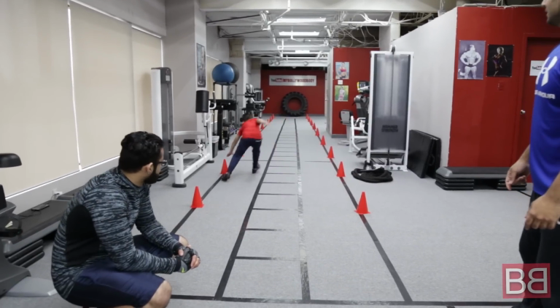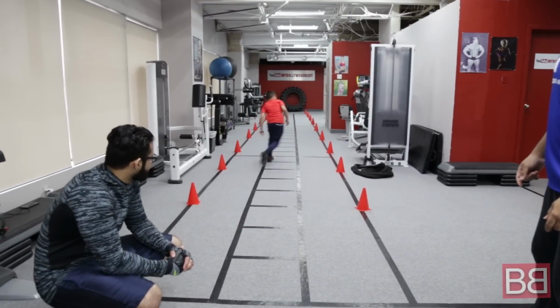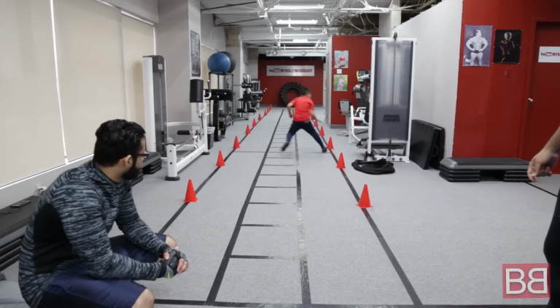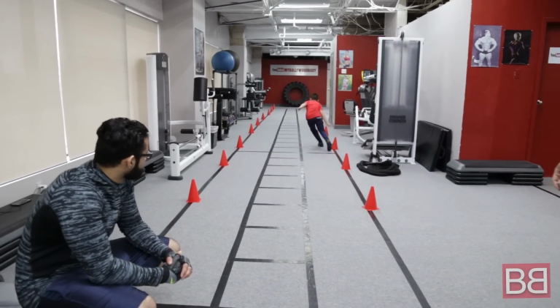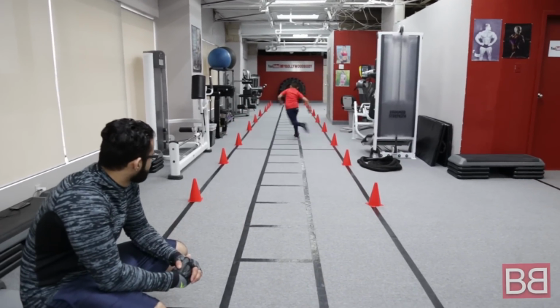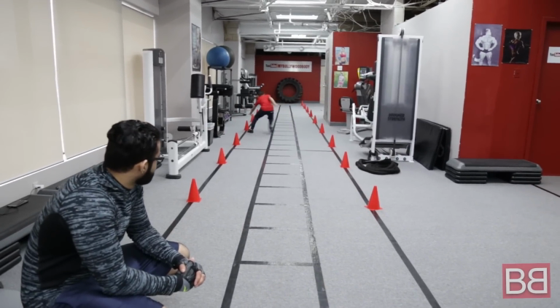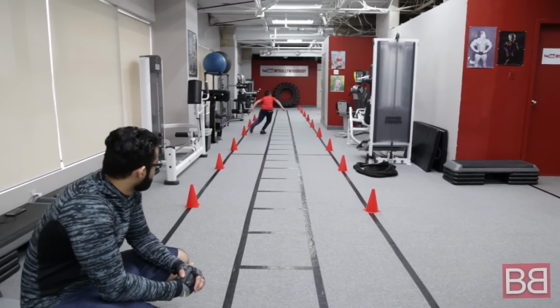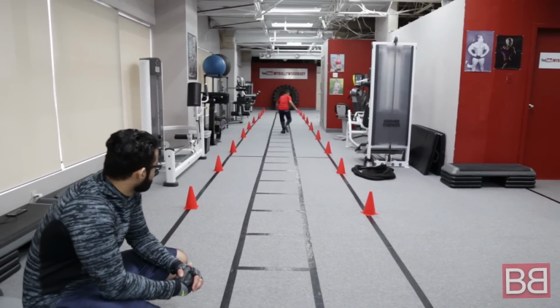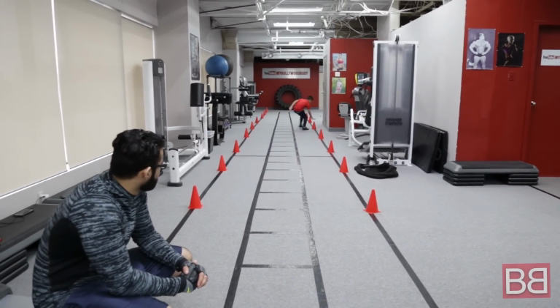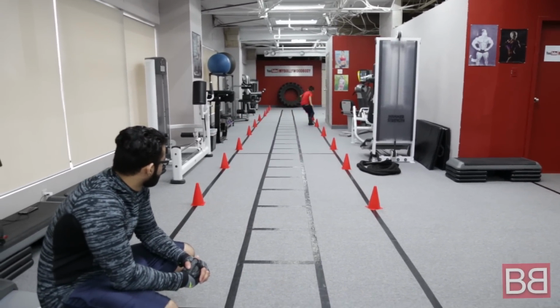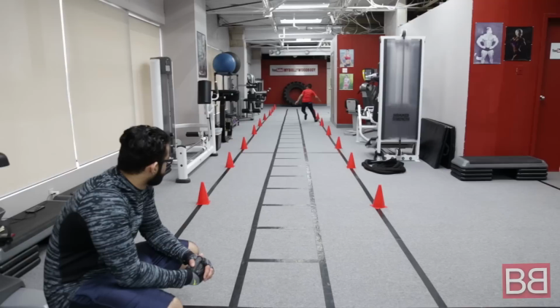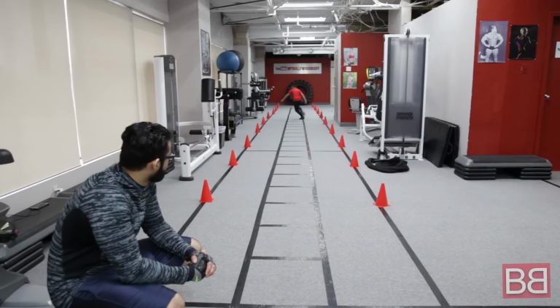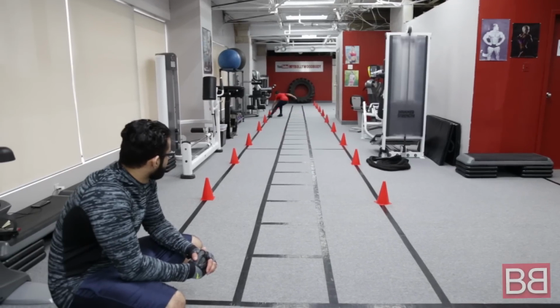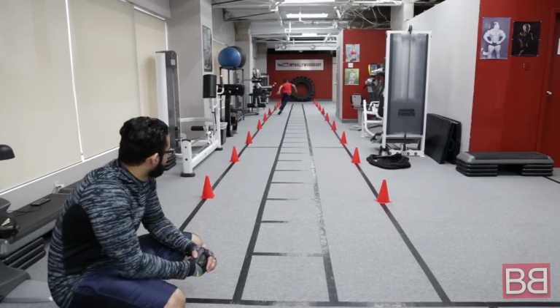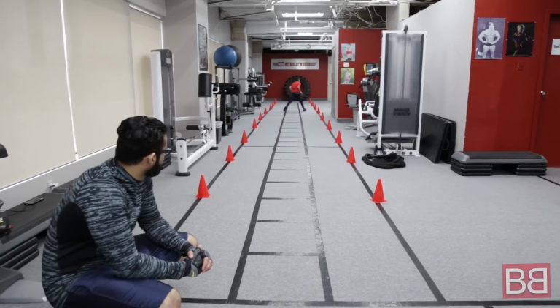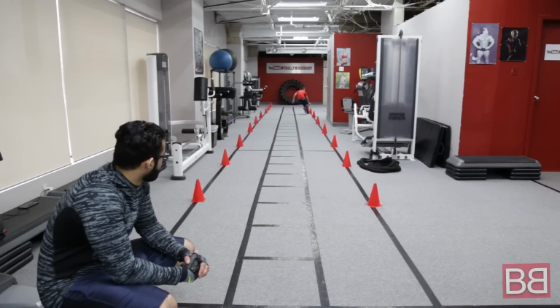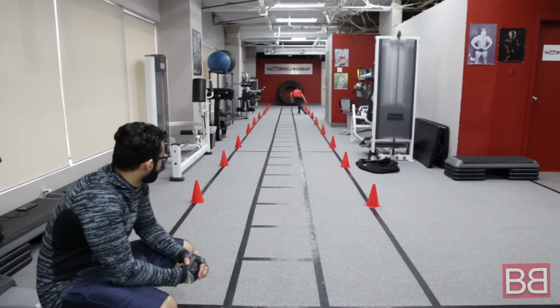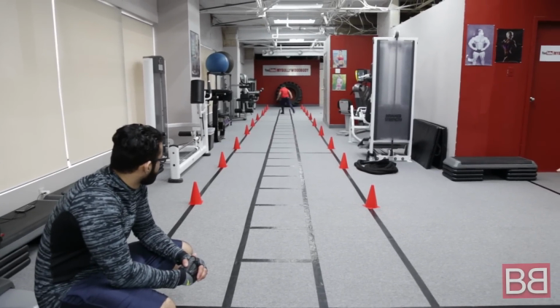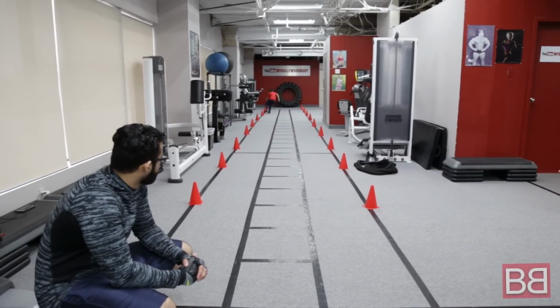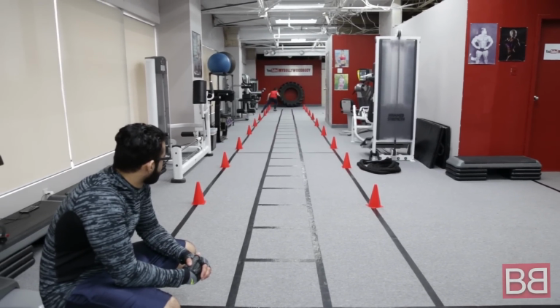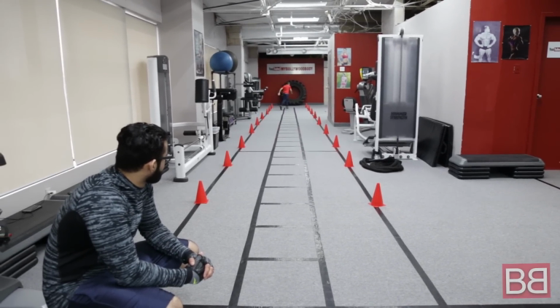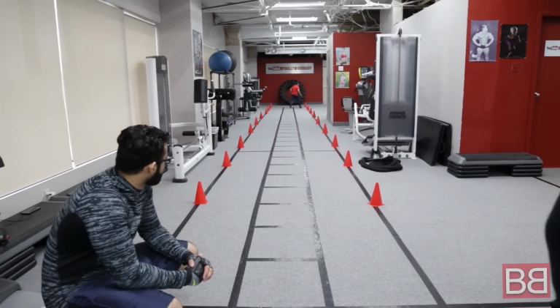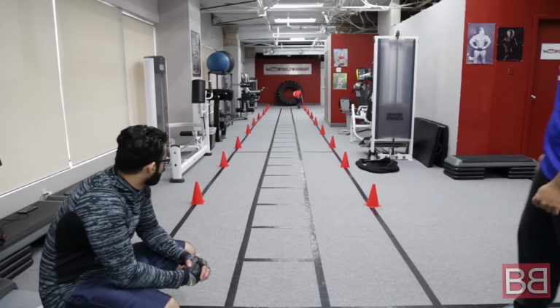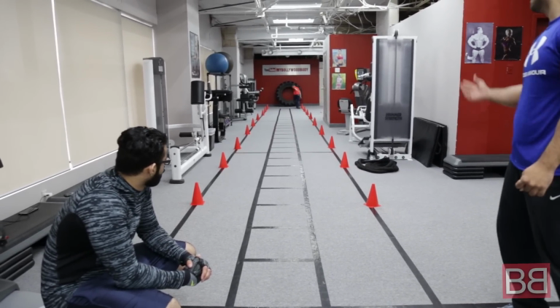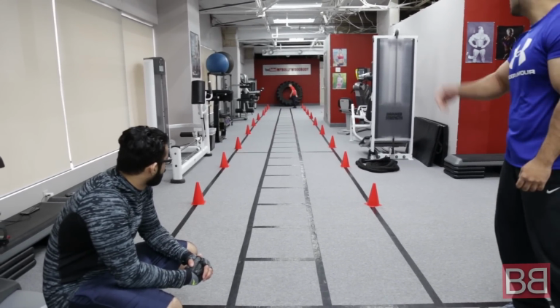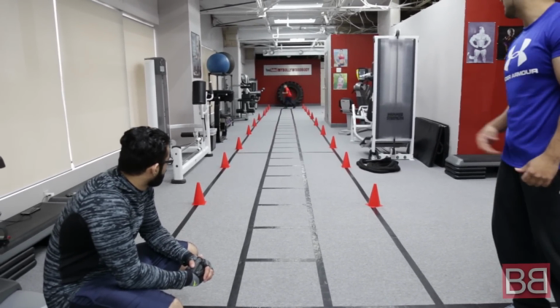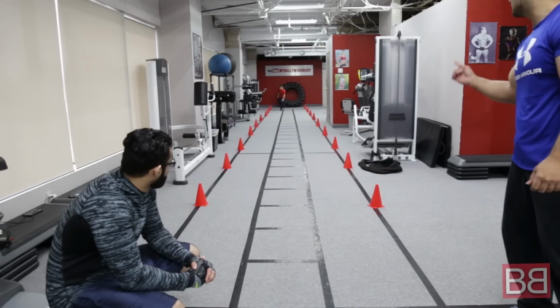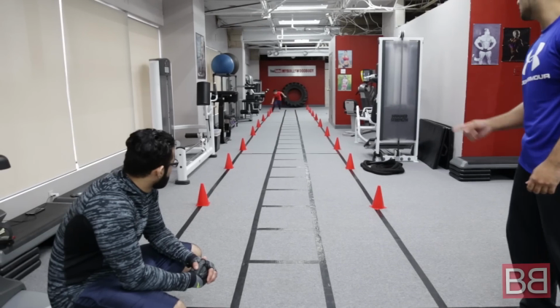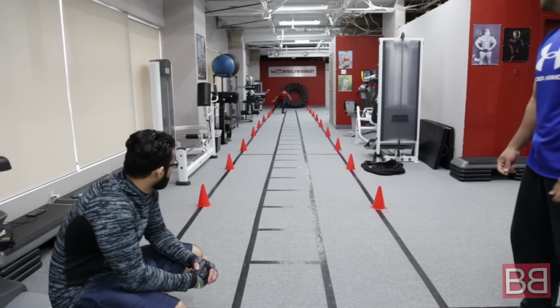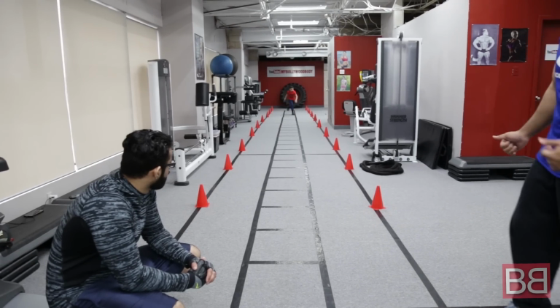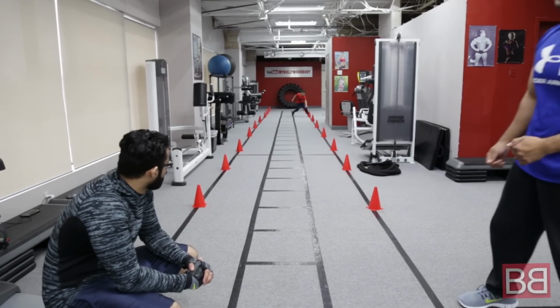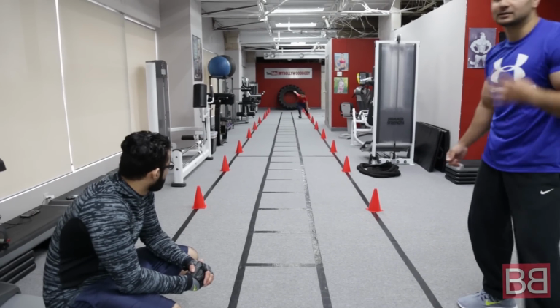Fast, fast, nice. Good job. Maintain, maintain. Breathe, breathe. Inhale through nose, exhale through mouth. Come on, all the way to the end and then back. Keep coming back. Switch, switch. Touch back, touch back.